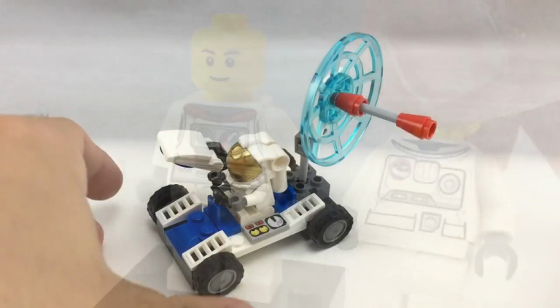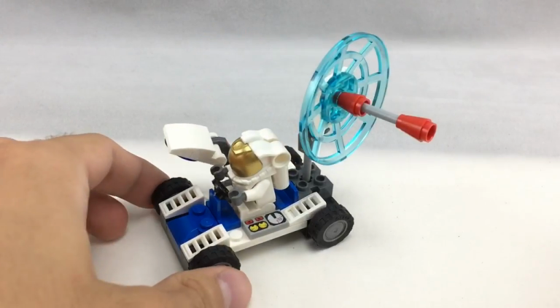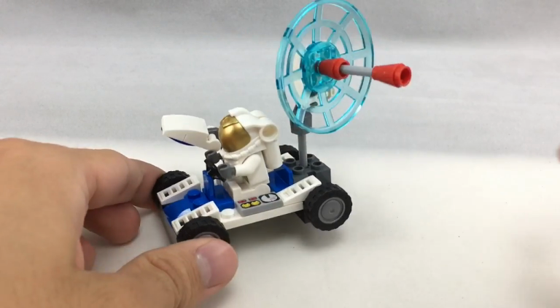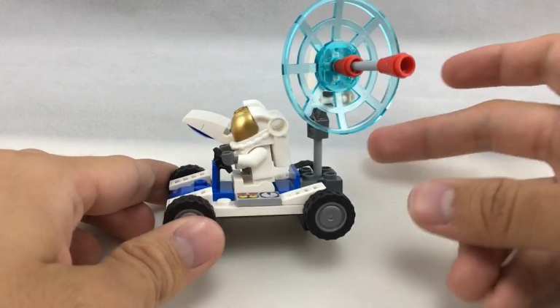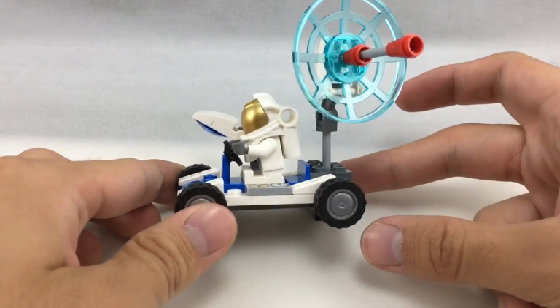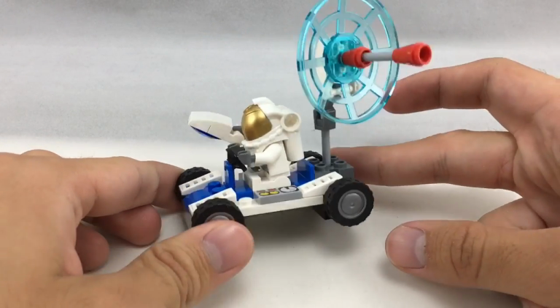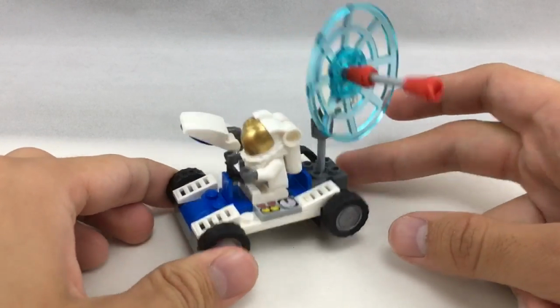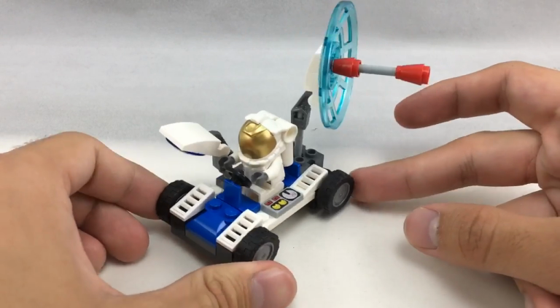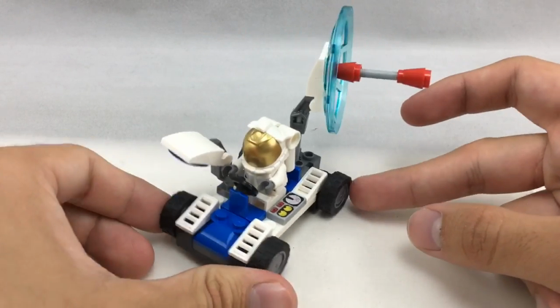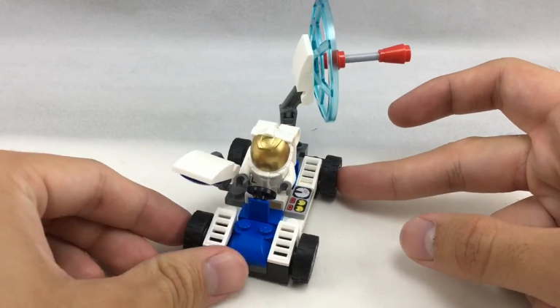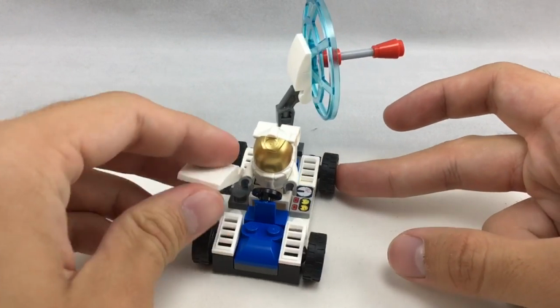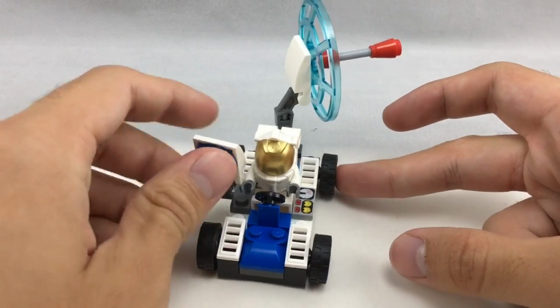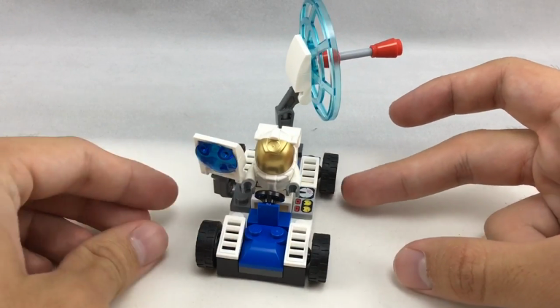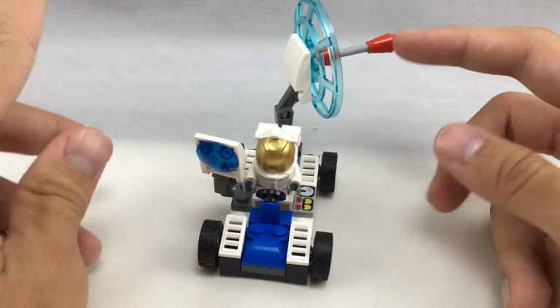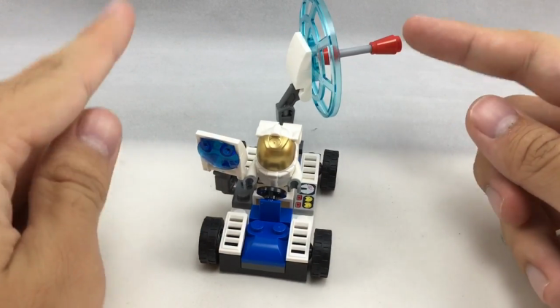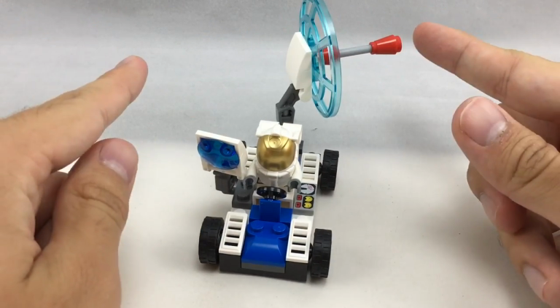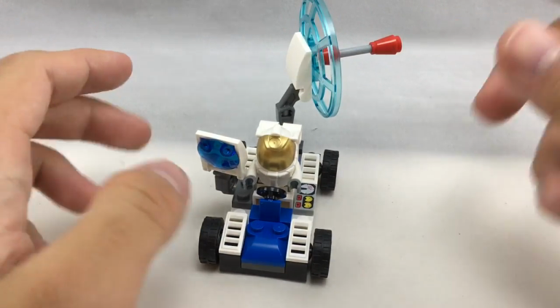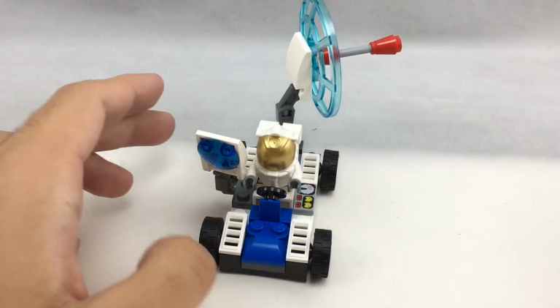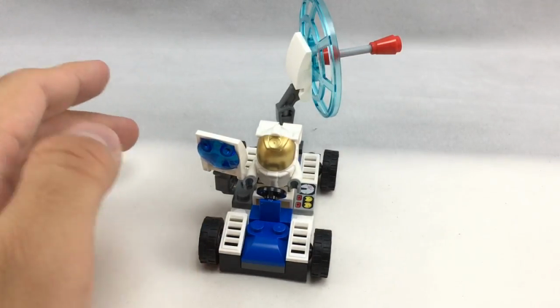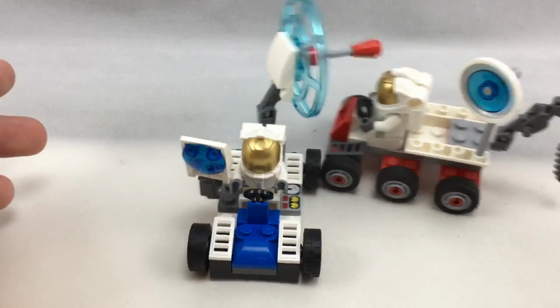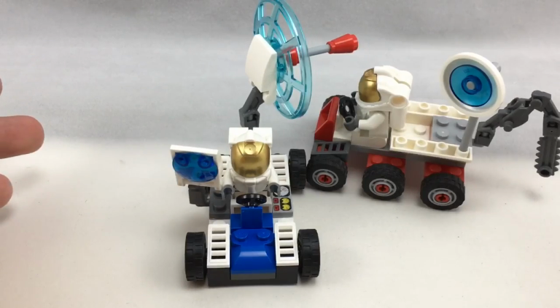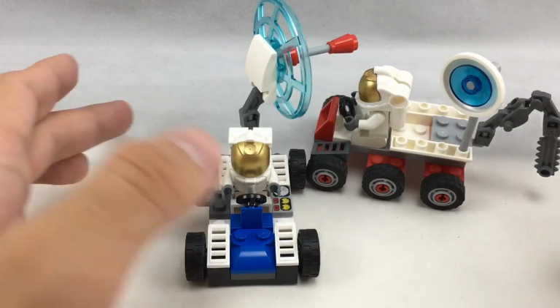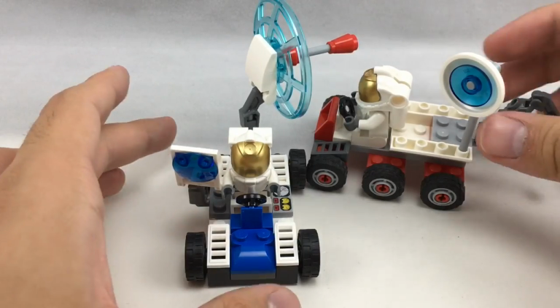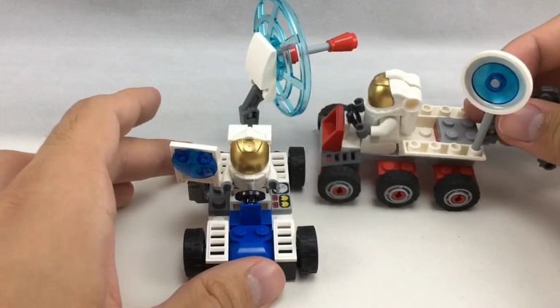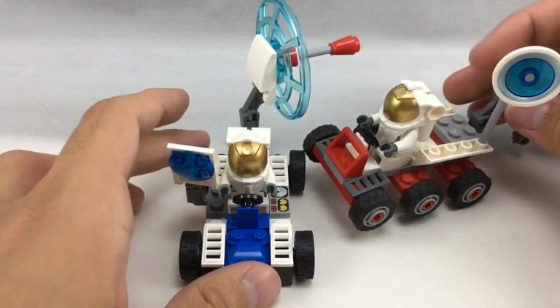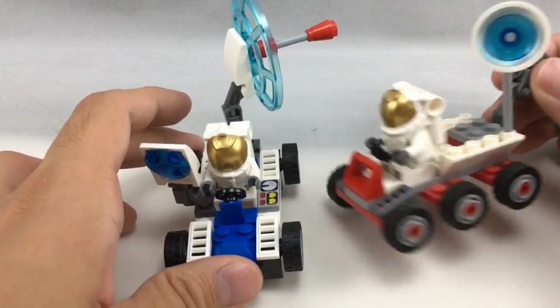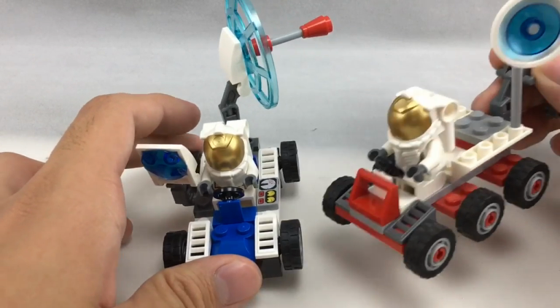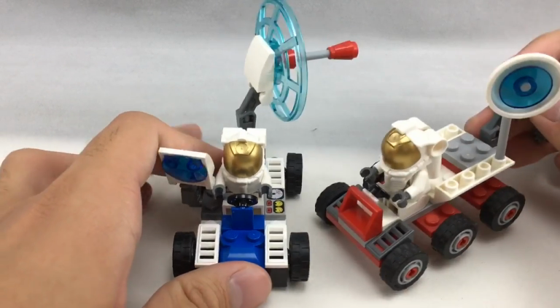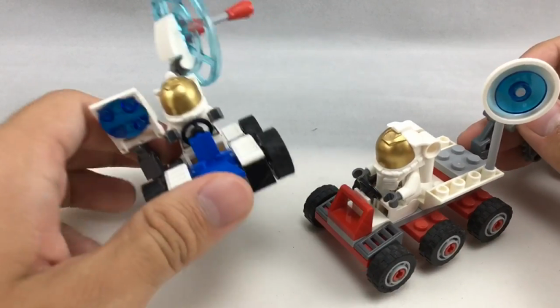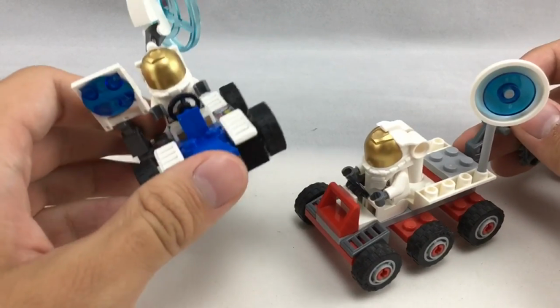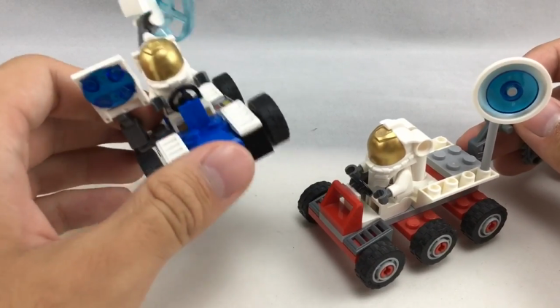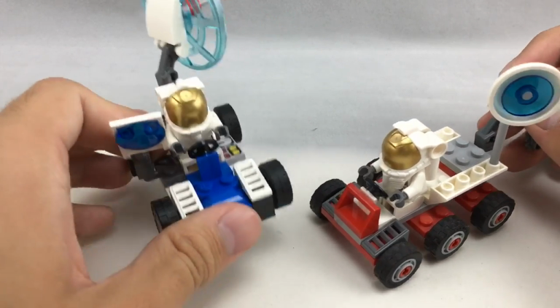So here is the little space buggy — it is adorable. There's one reason I'm reviewing this: which one is better, 2011 or 2015?